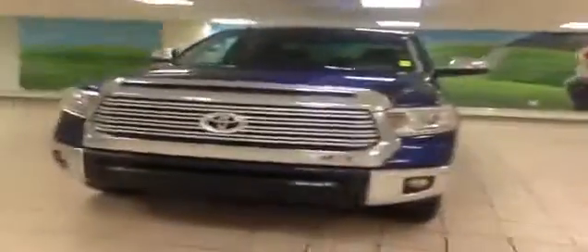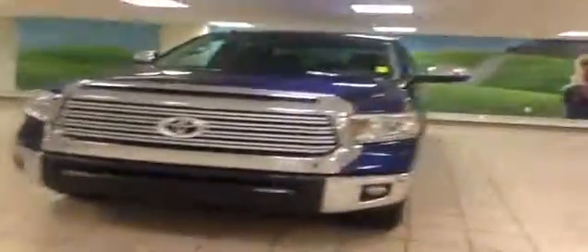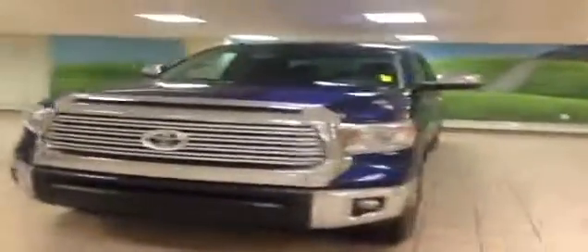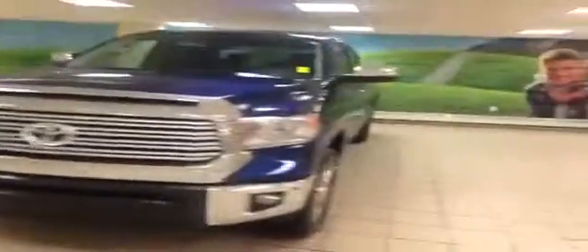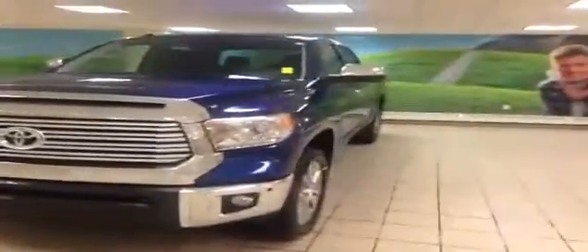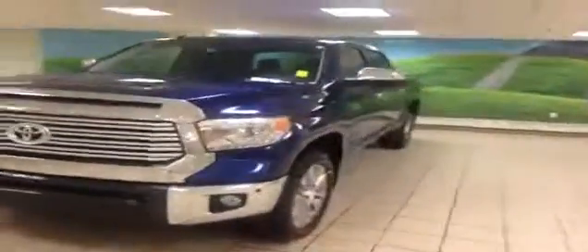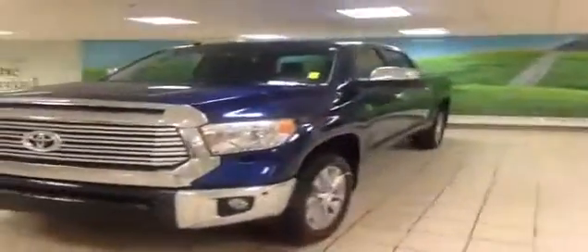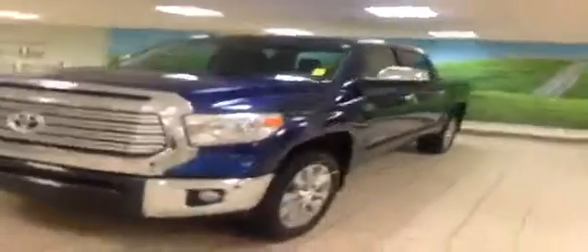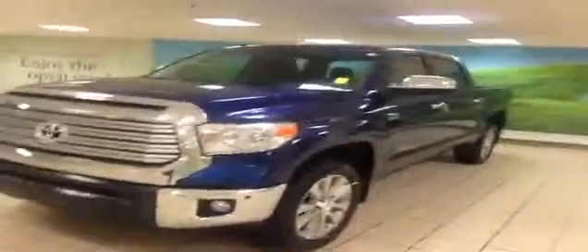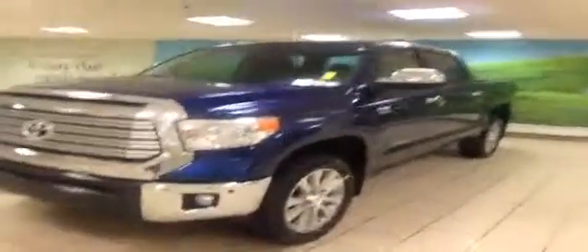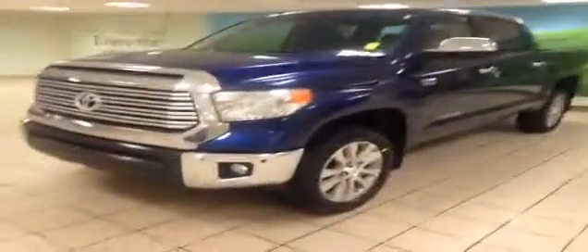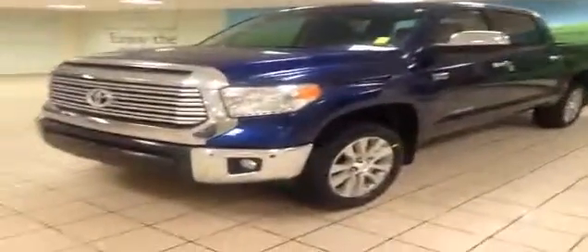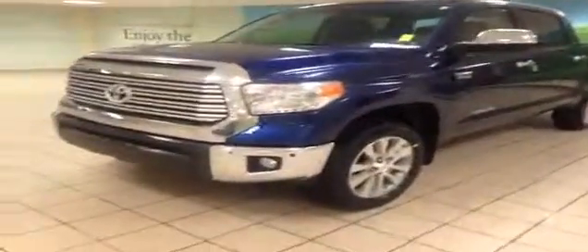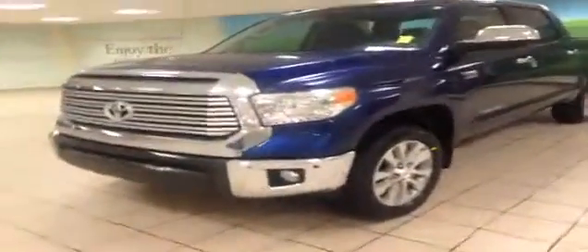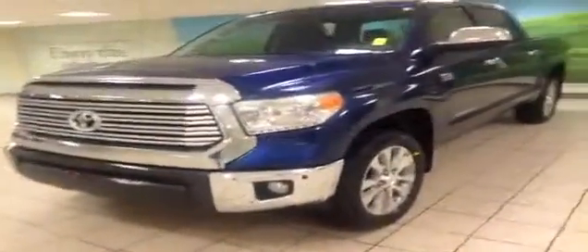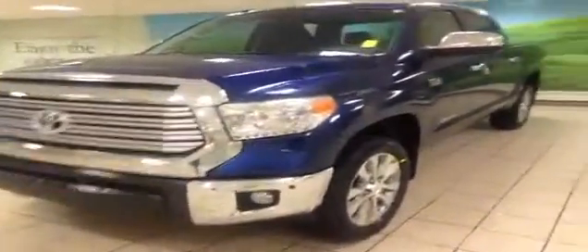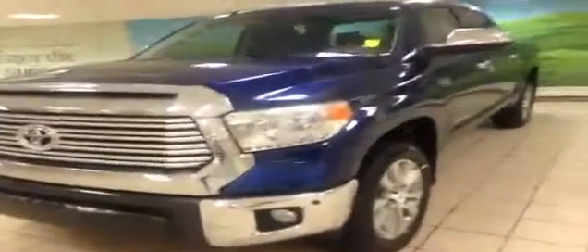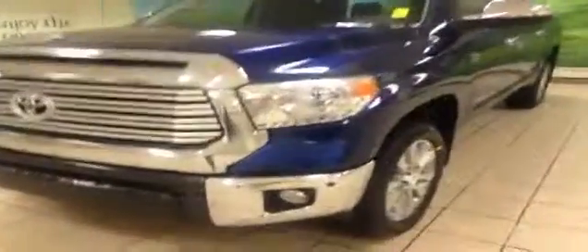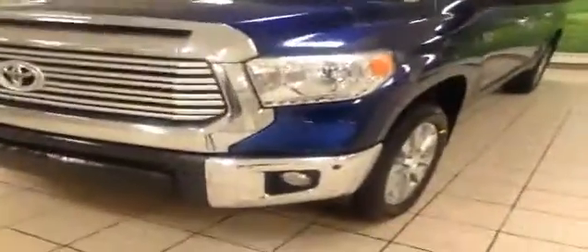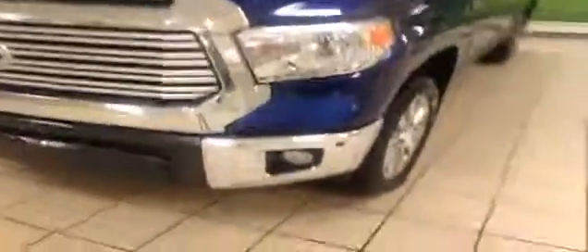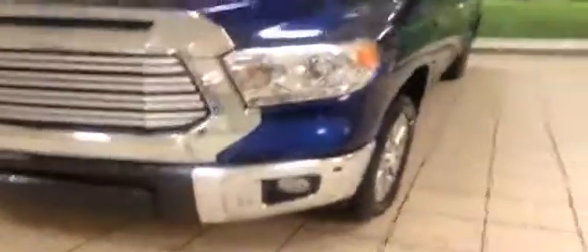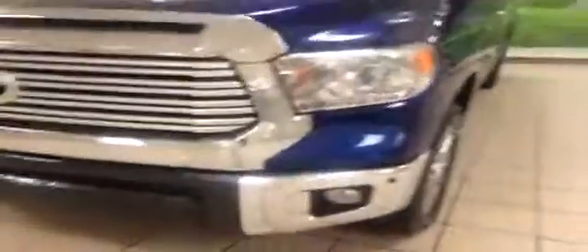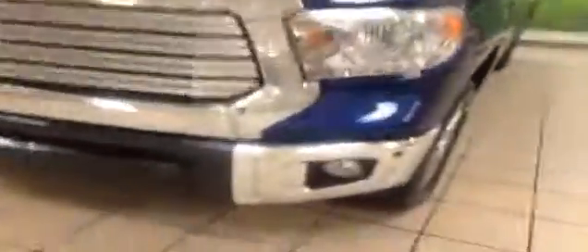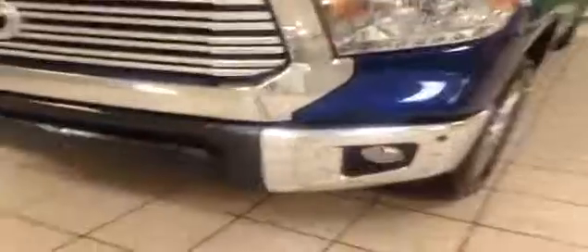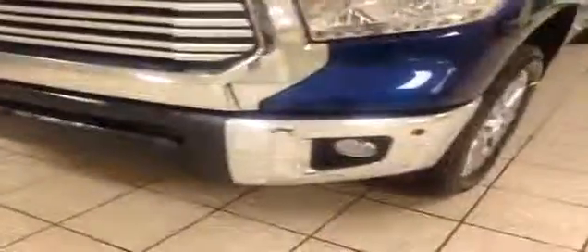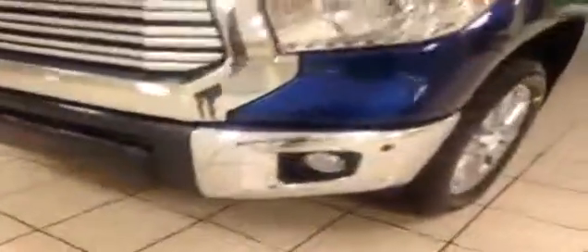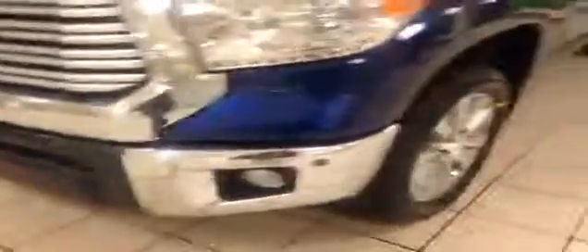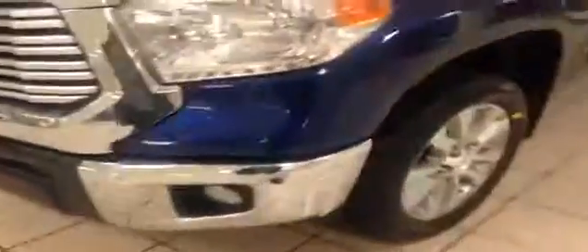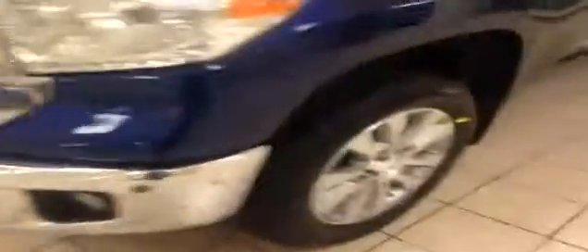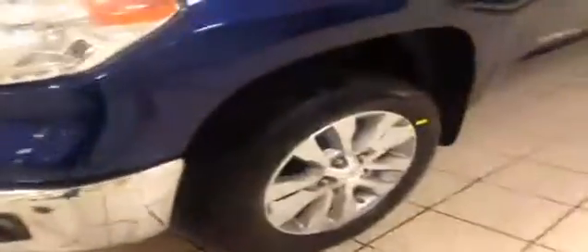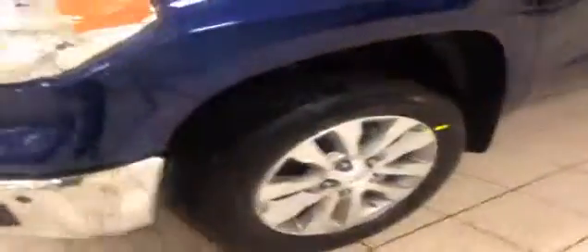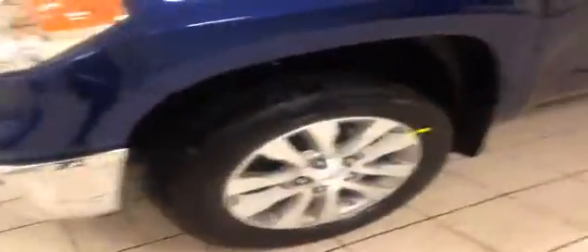It has the crew cab, the short box, and in the front you have HID daytime running lights, fog lights, and there are front parking sensors and alloy wheels.